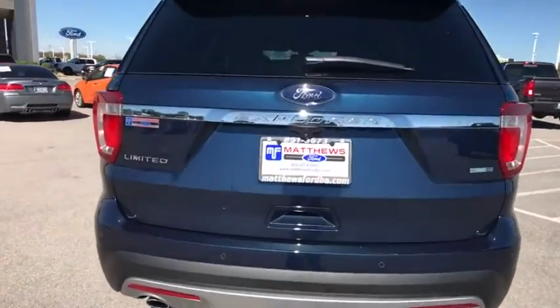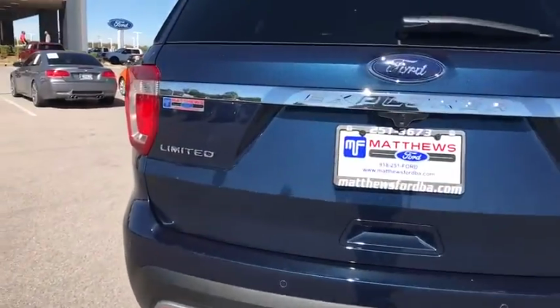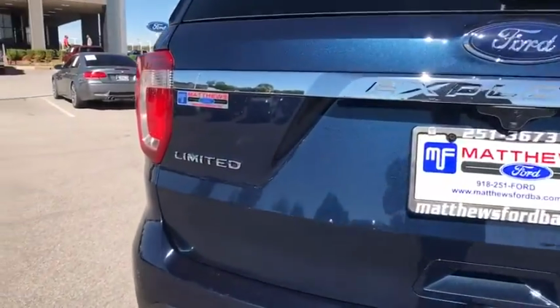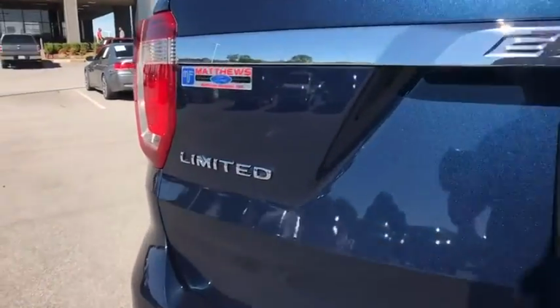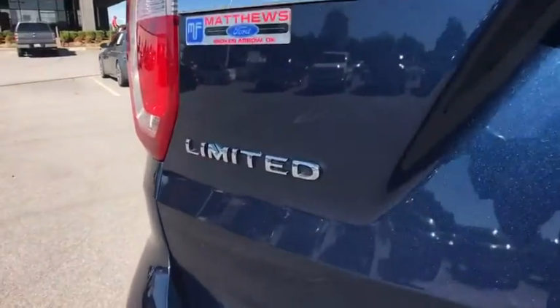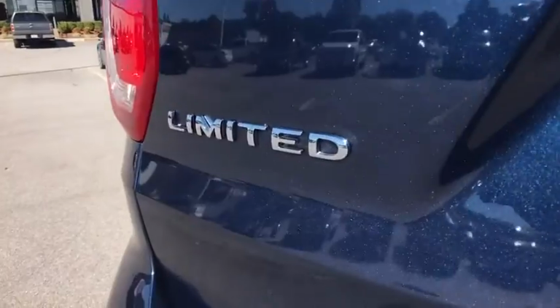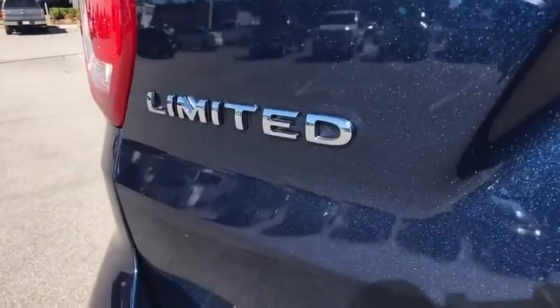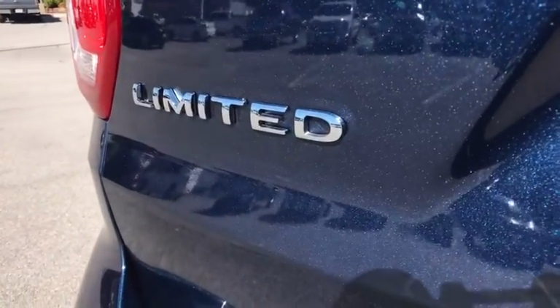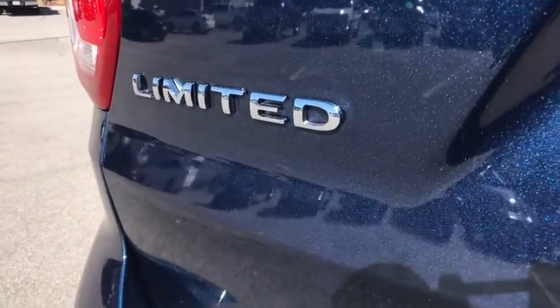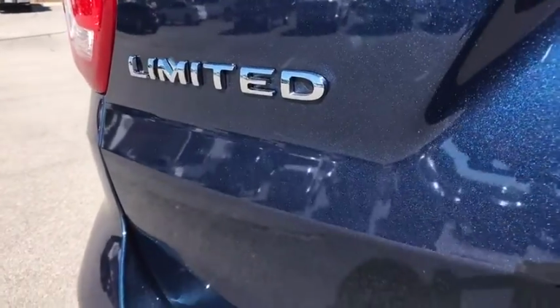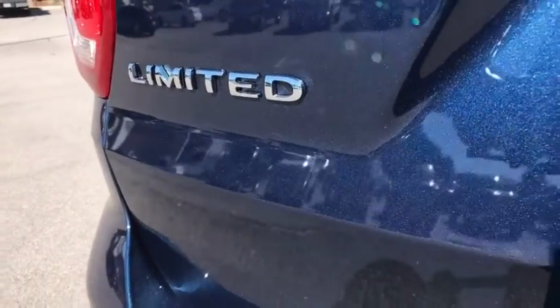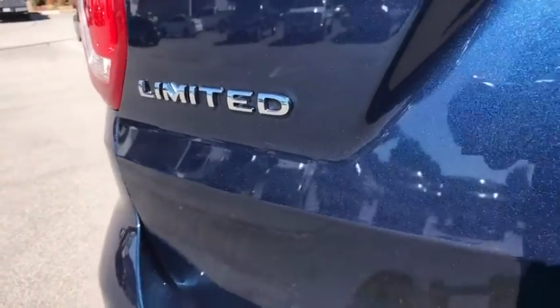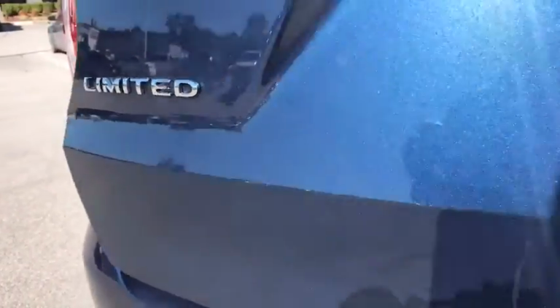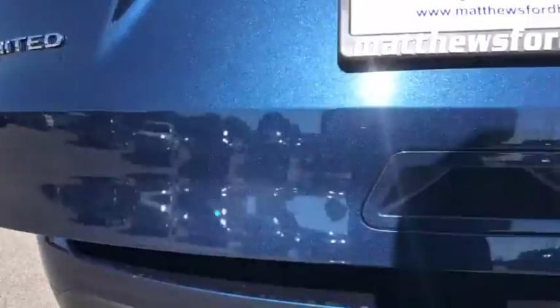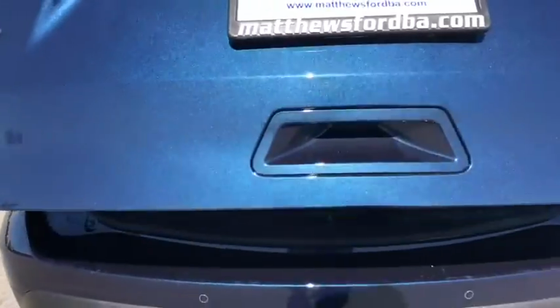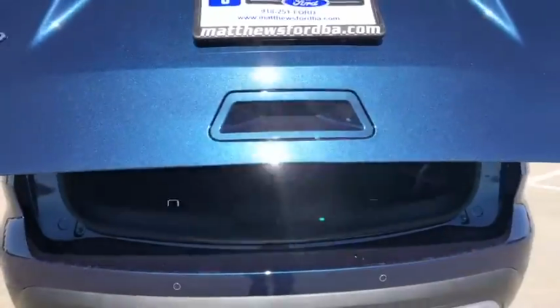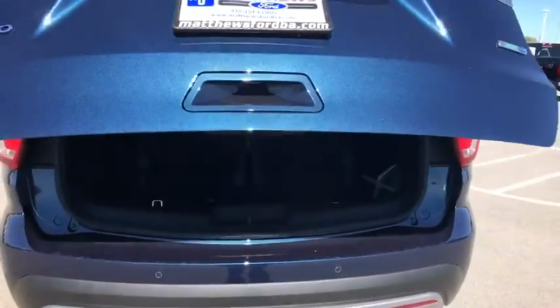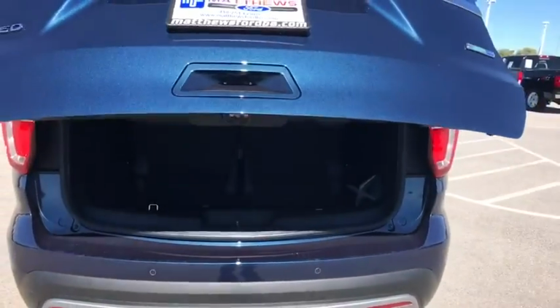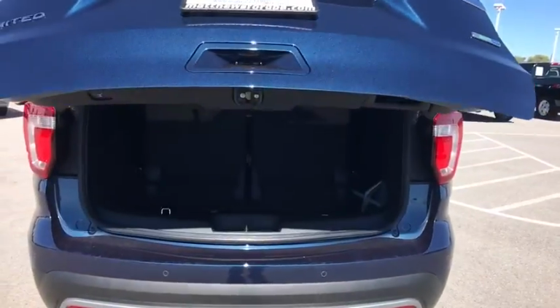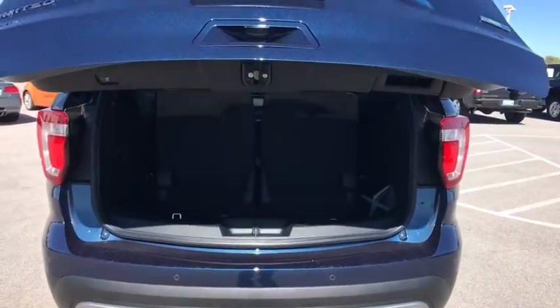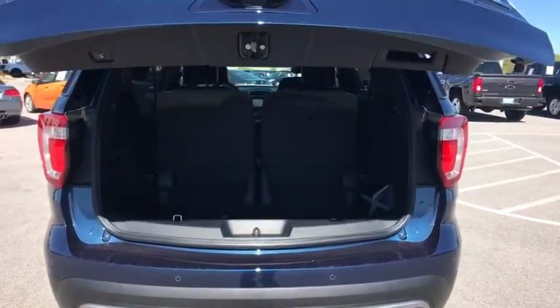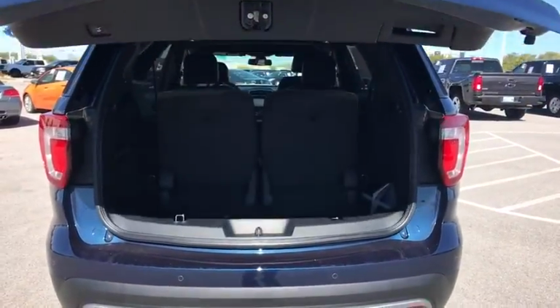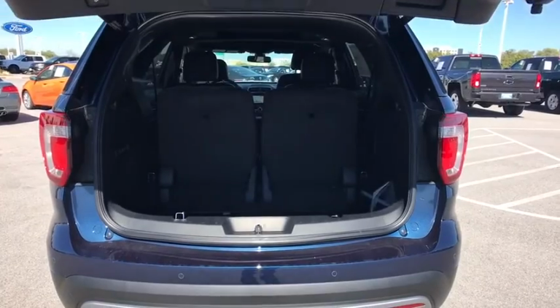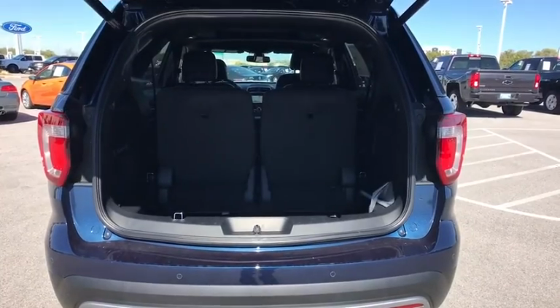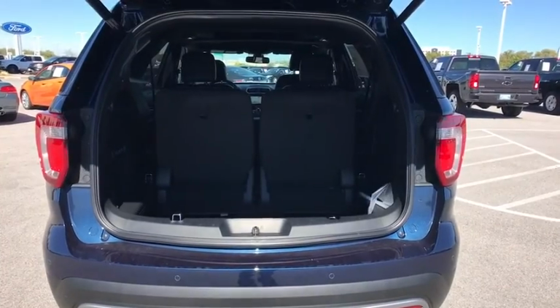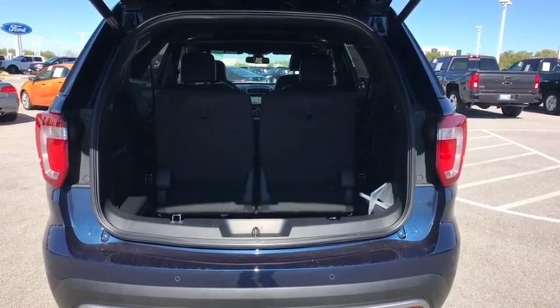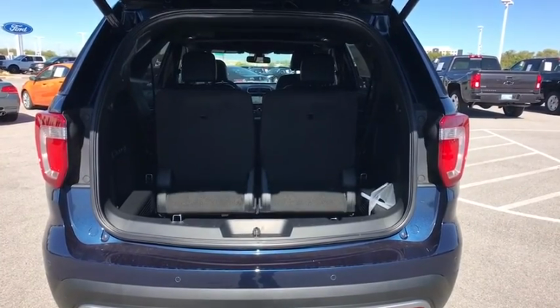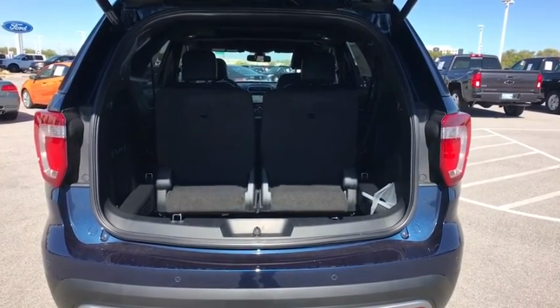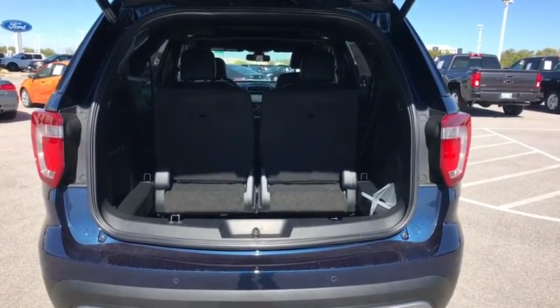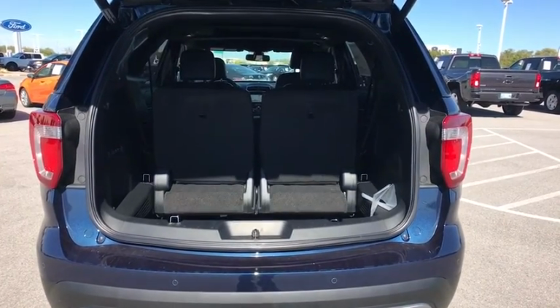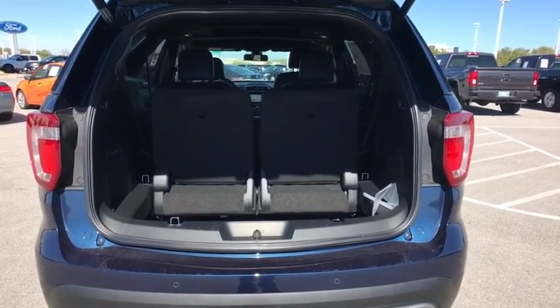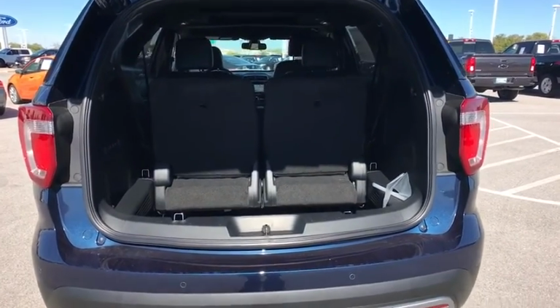Power passenger seat. Navigation system. Backup camera. Power lift gate. Leather wrapped steering wheel. Bluetooth. Adjustable steering wheel.